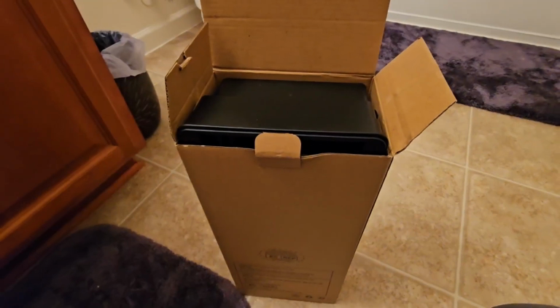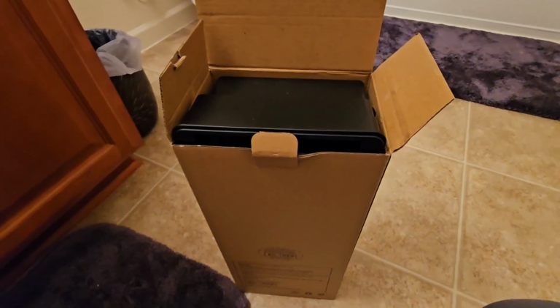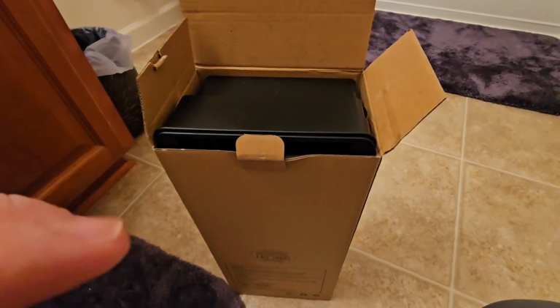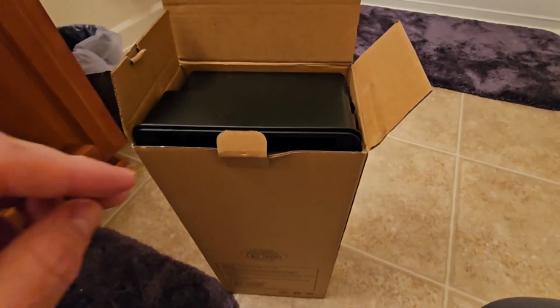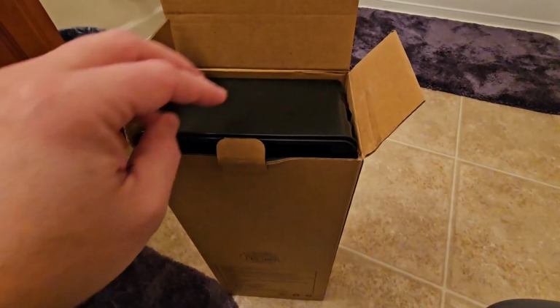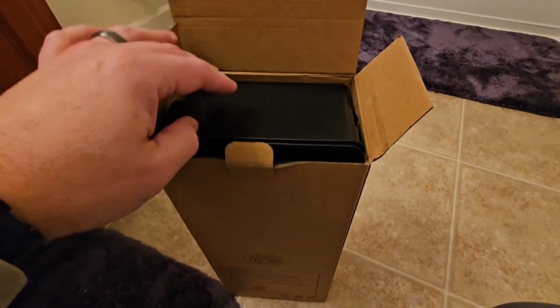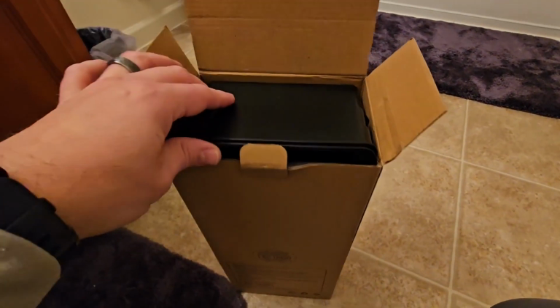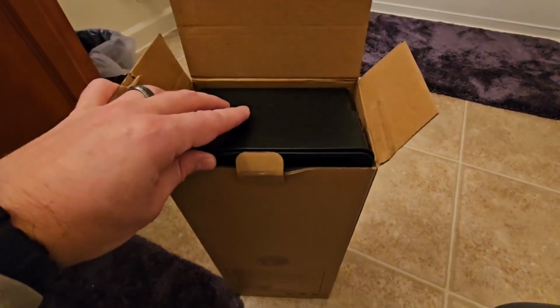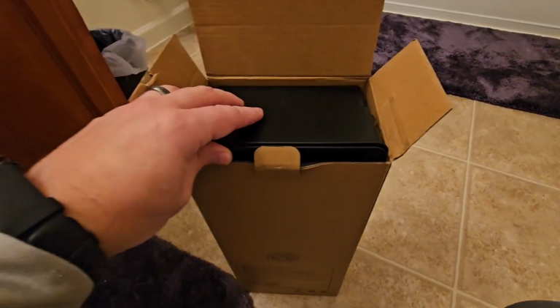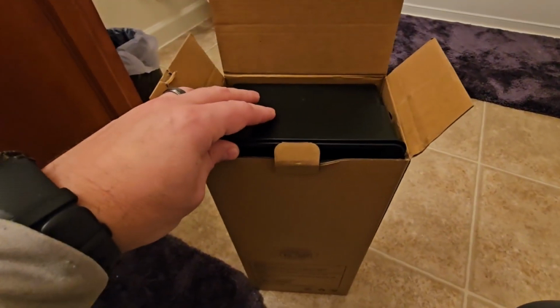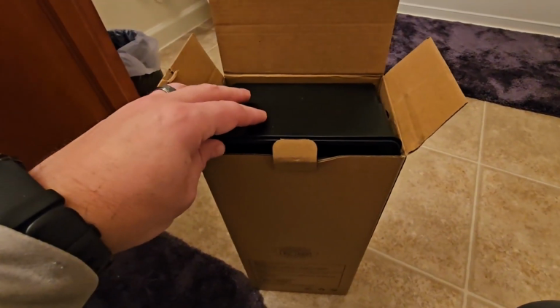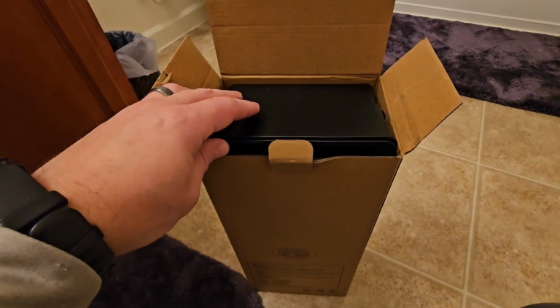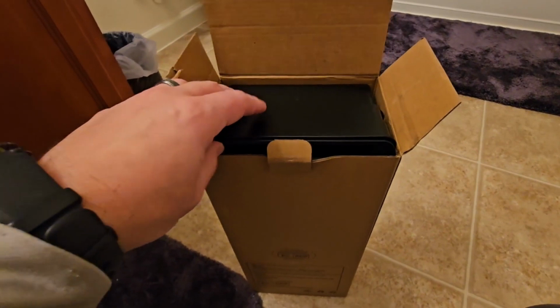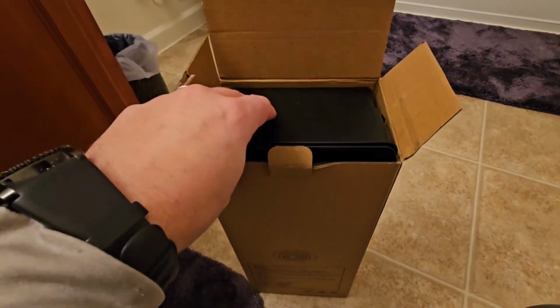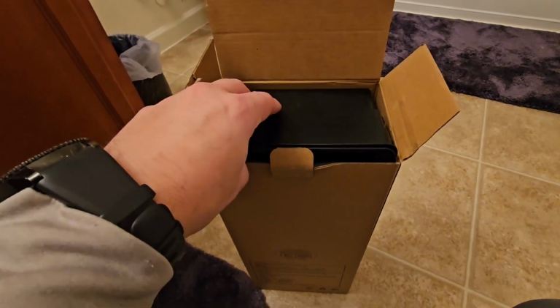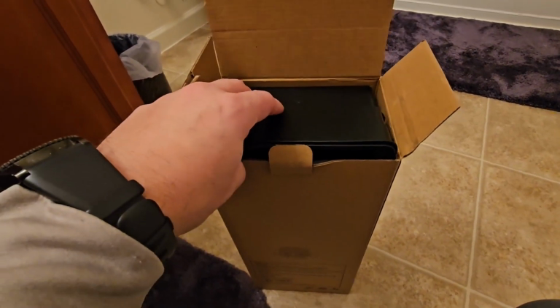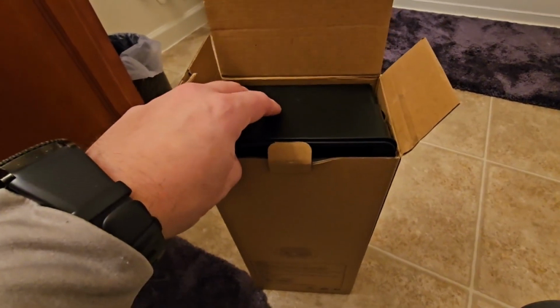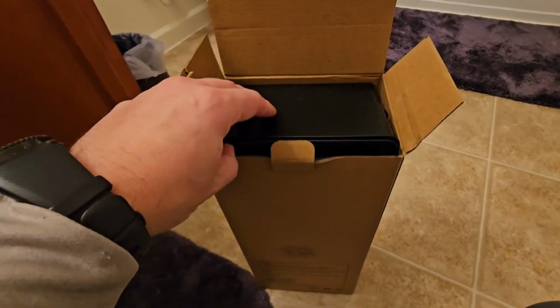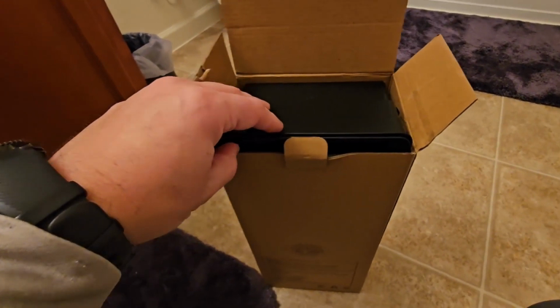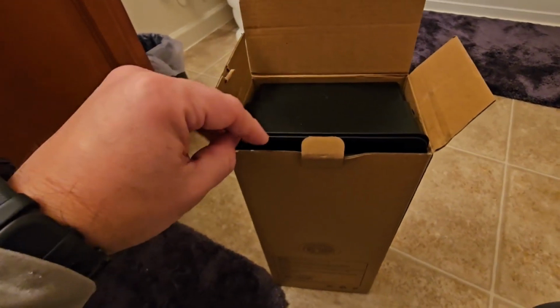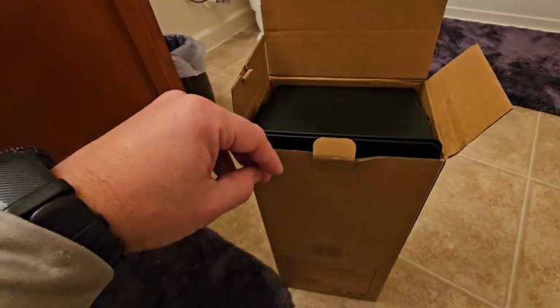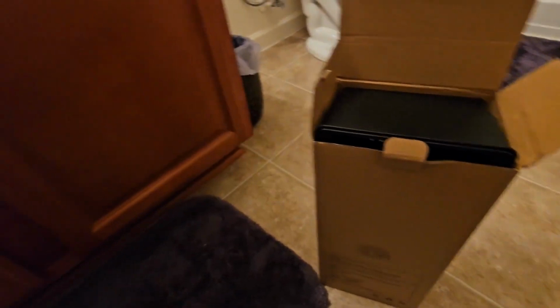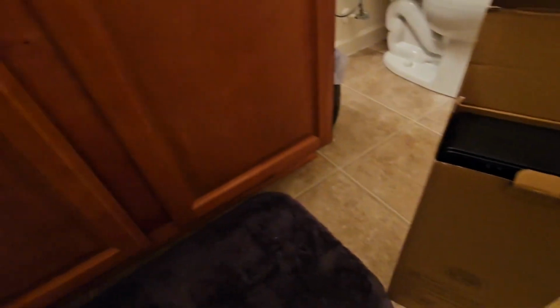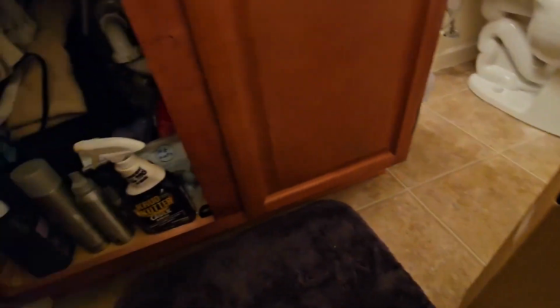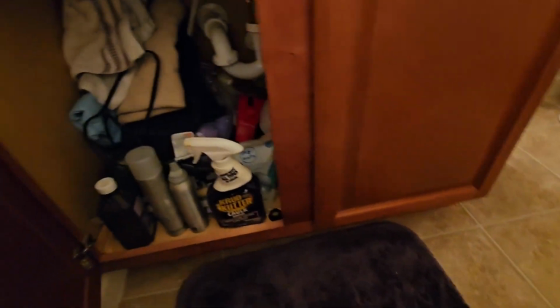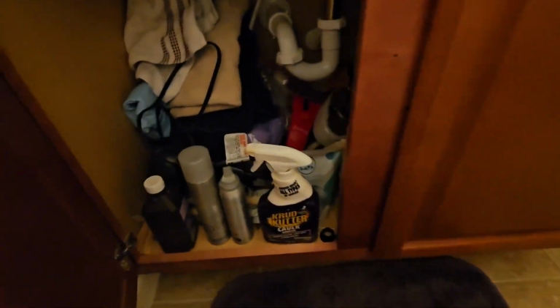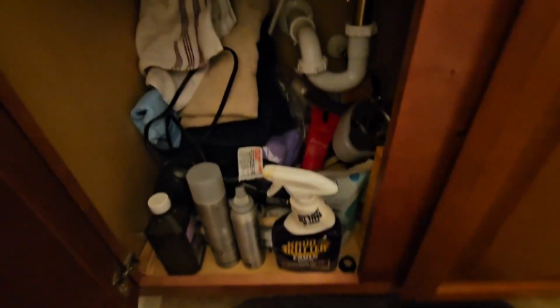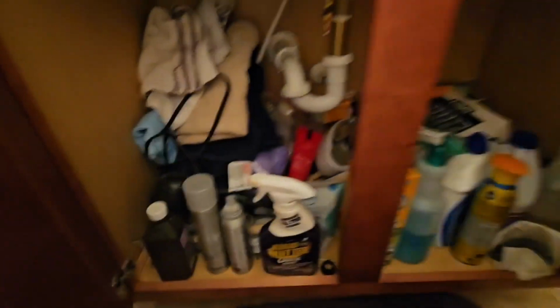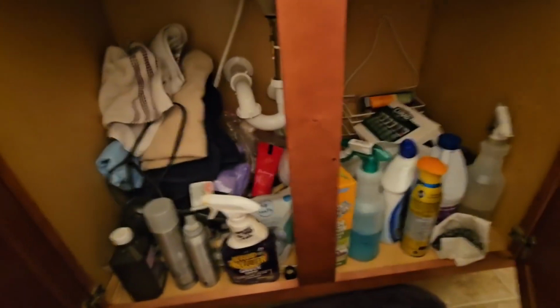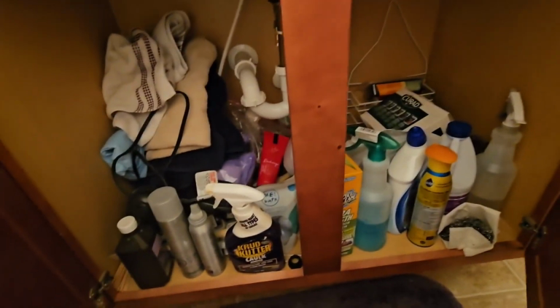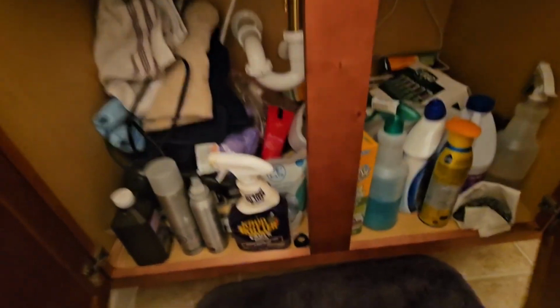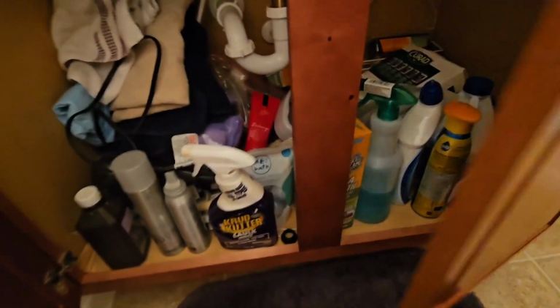What's up everybody? Scott here. Wanted to show you this under the sink cabinet organizer, as we have a pretty messy sink in our guest bathroom, as you can see, and wanted to get this to organize it.